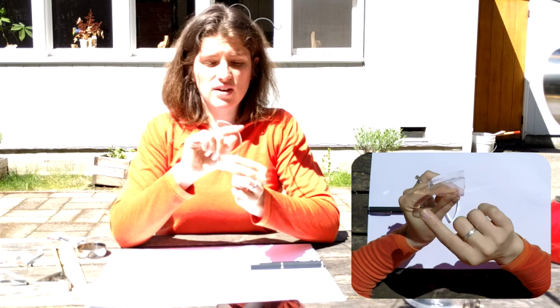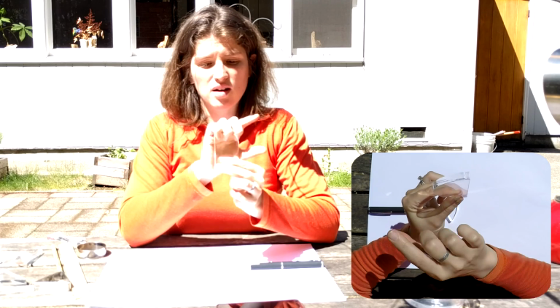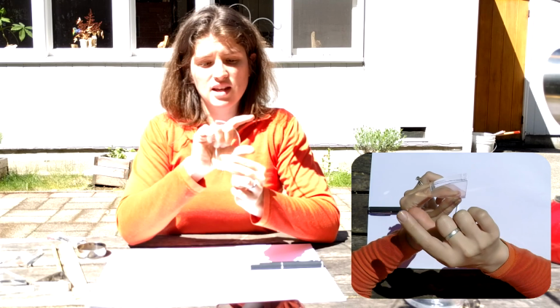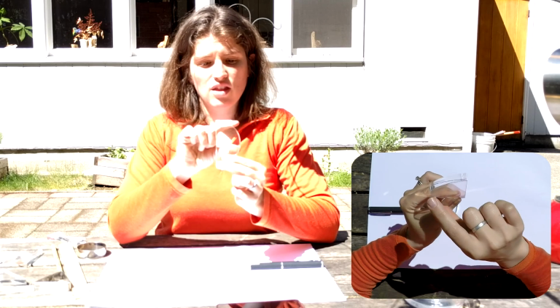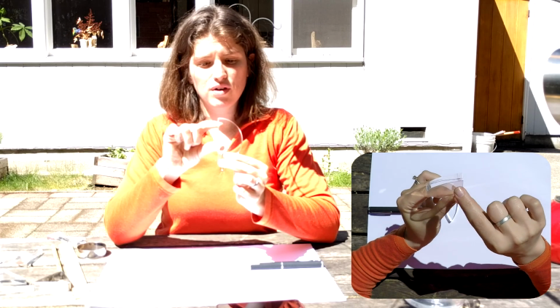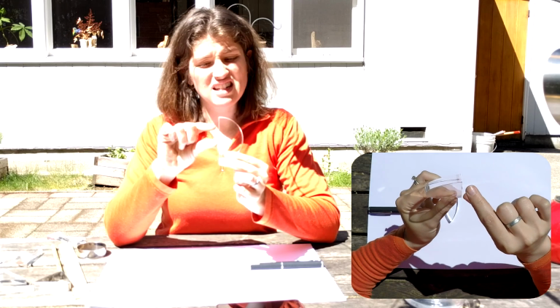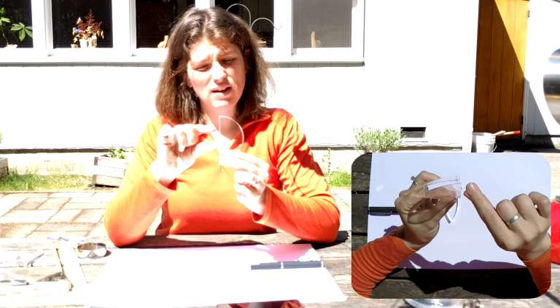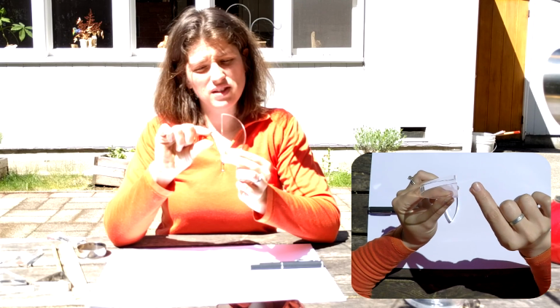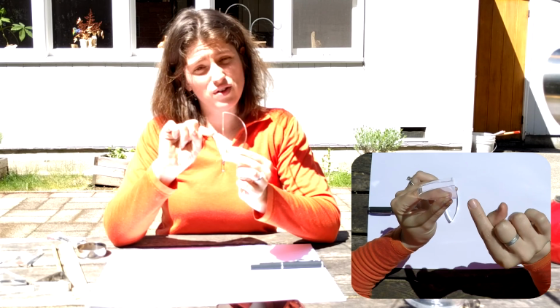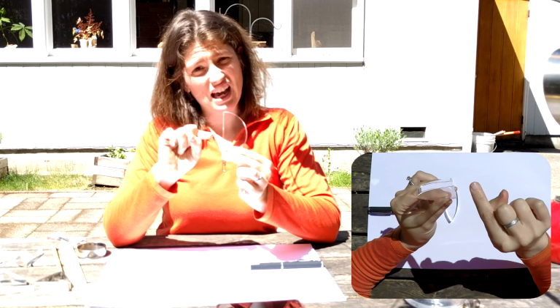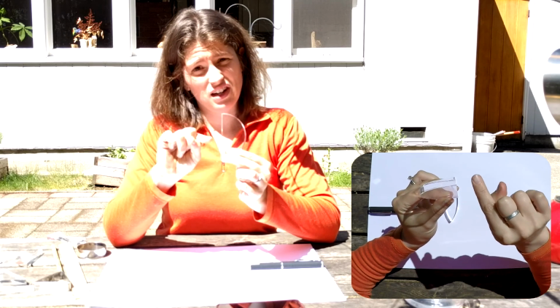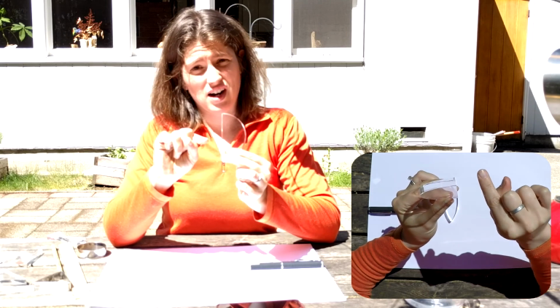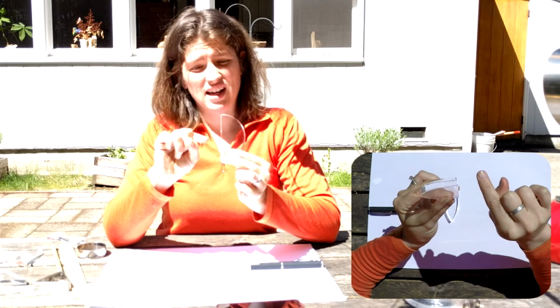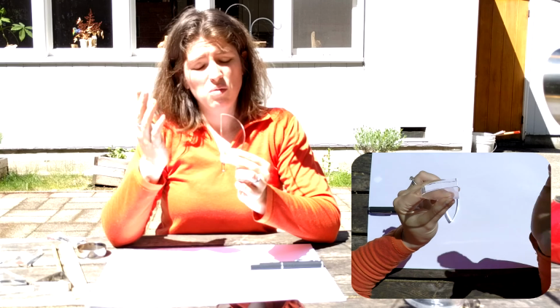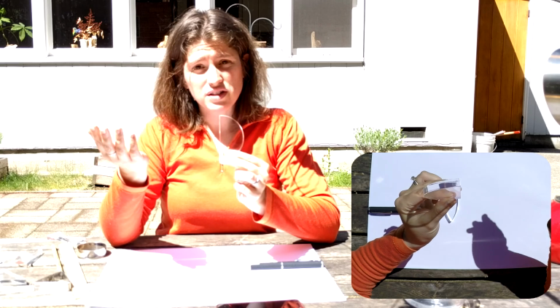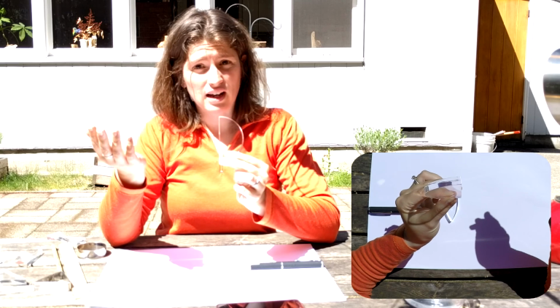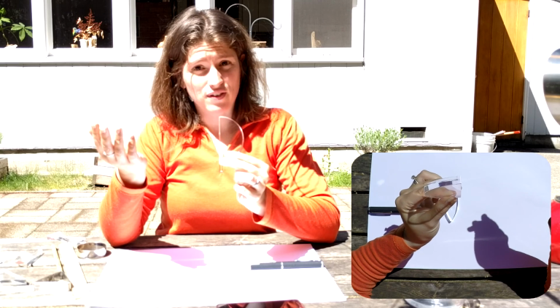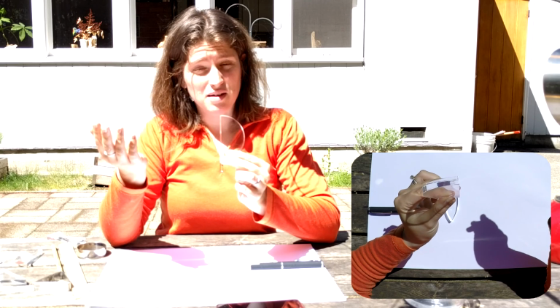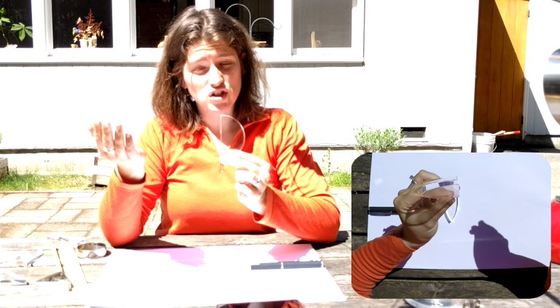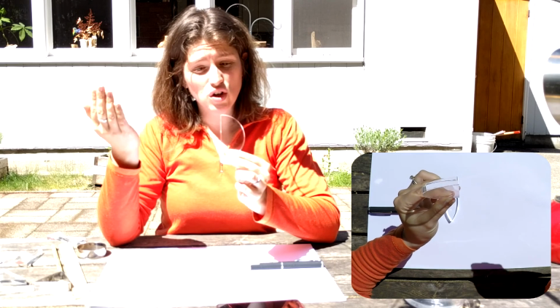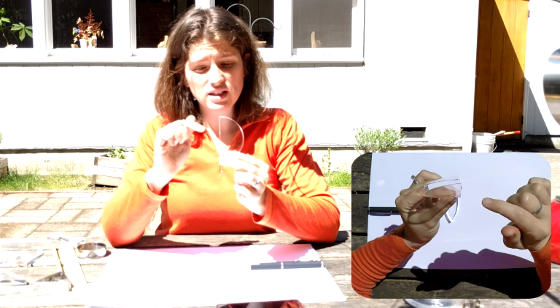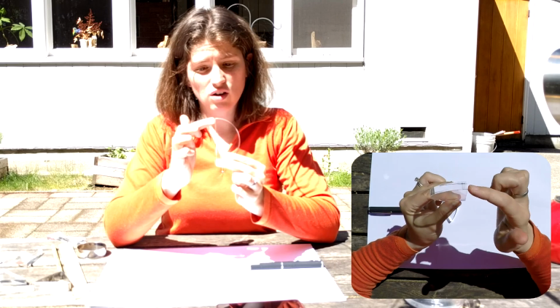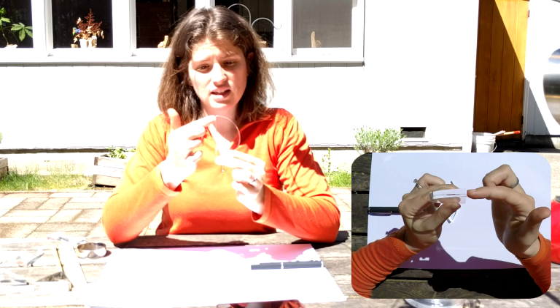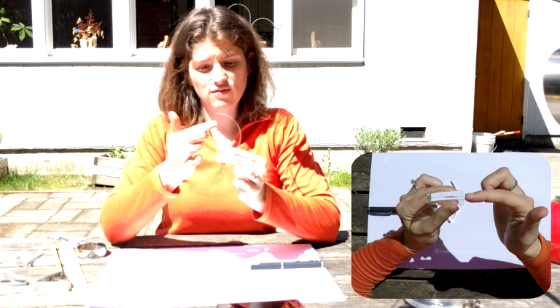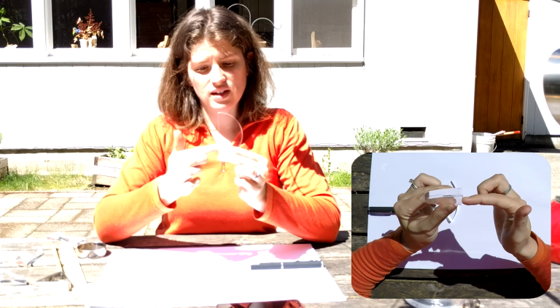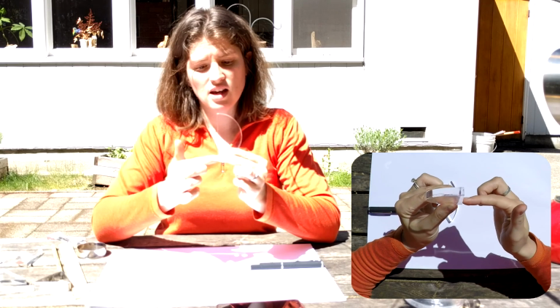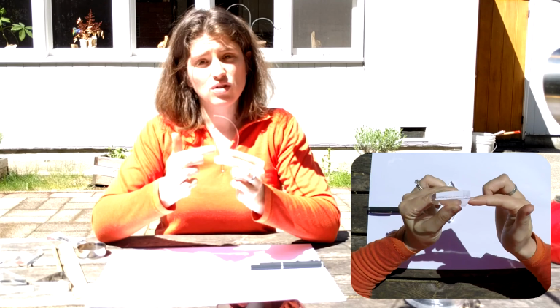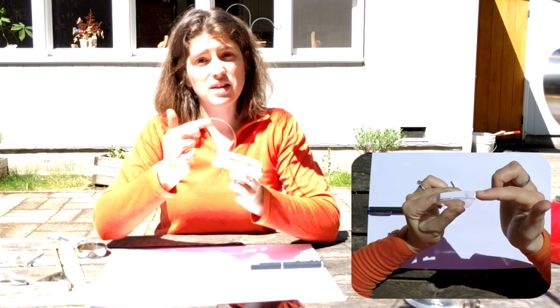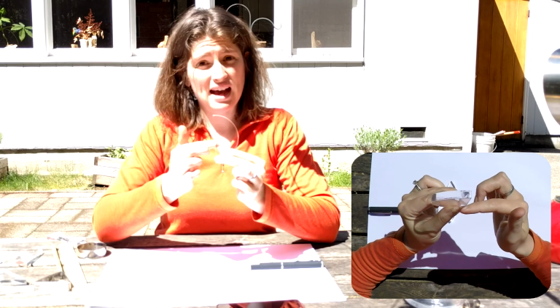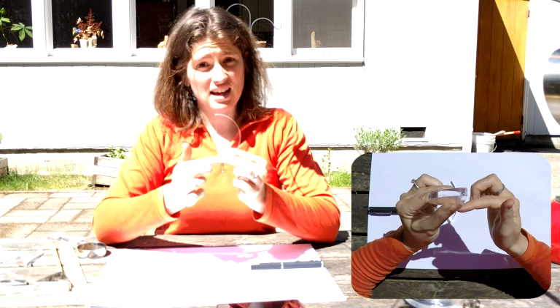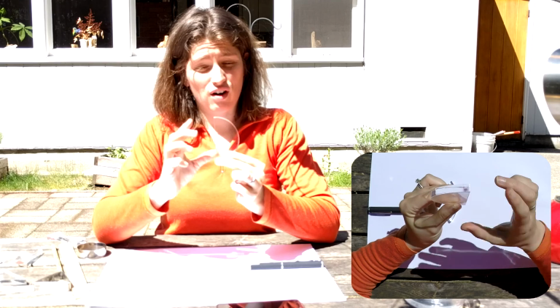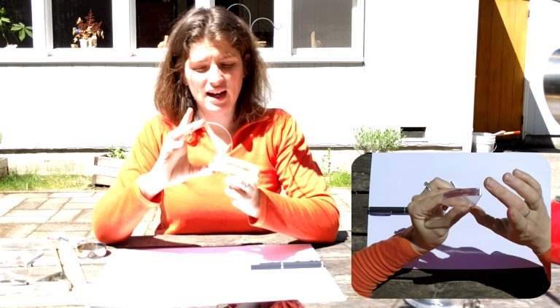If it comes through and it doesn't quite focus, and it focuses outside of our eye, we're also going to have a fuzzy image. The goal is always to get it to focus on the back side of our eye.